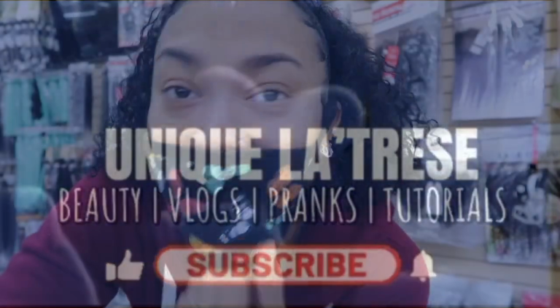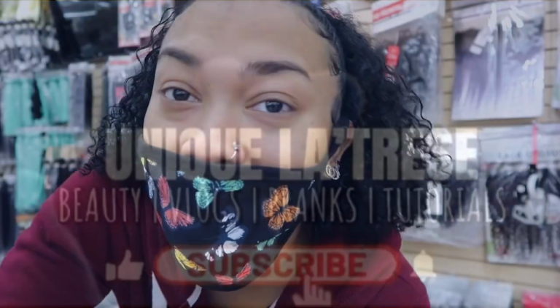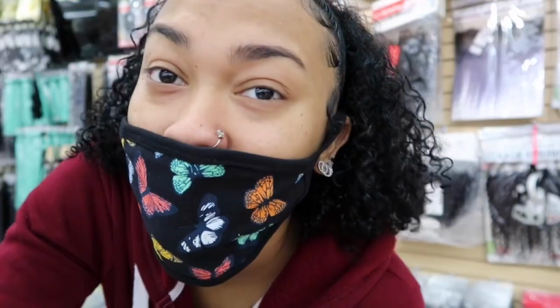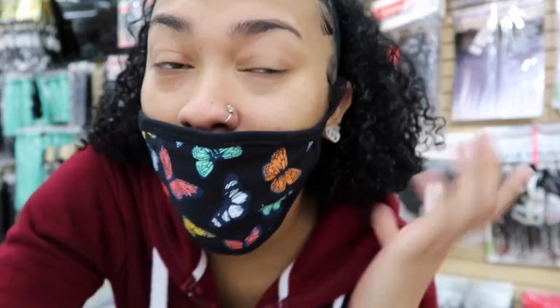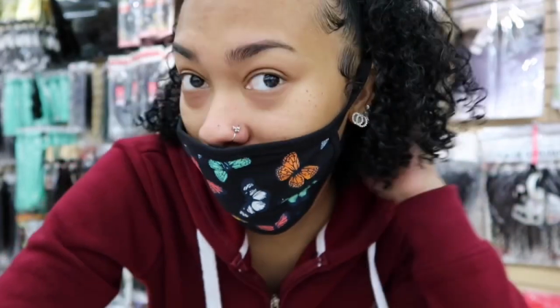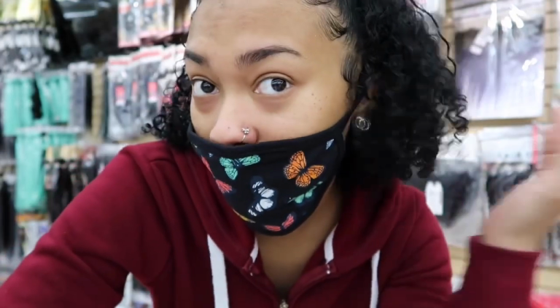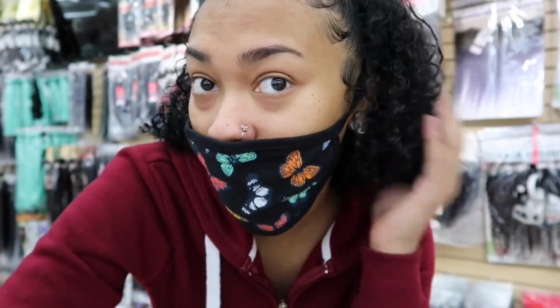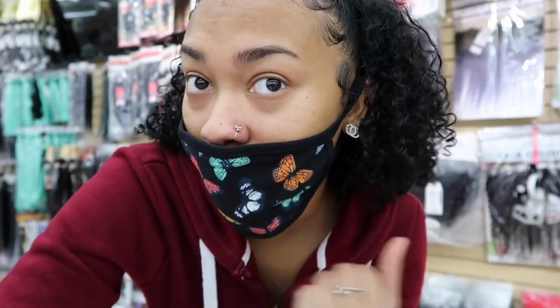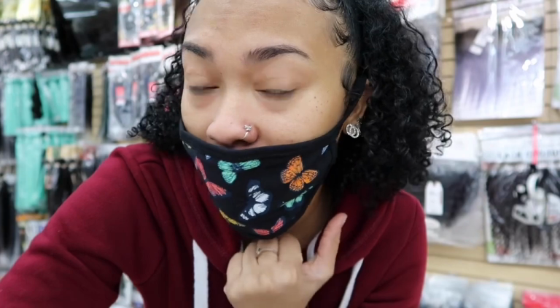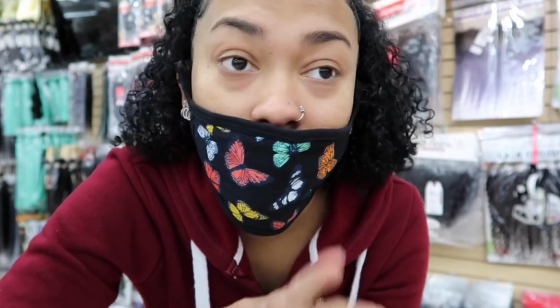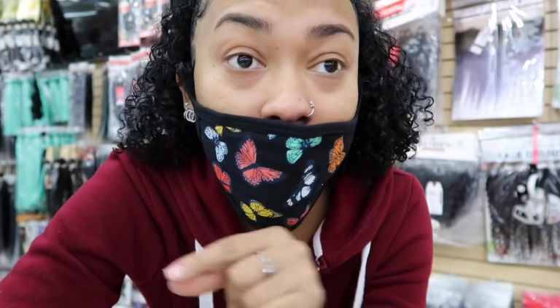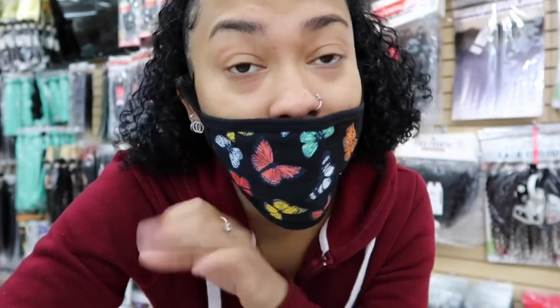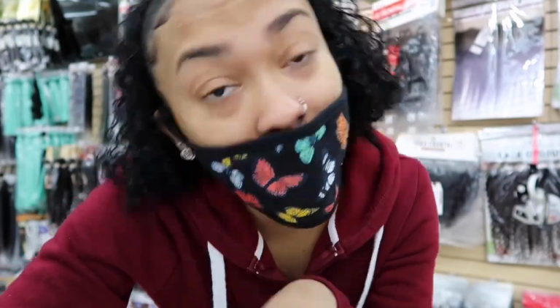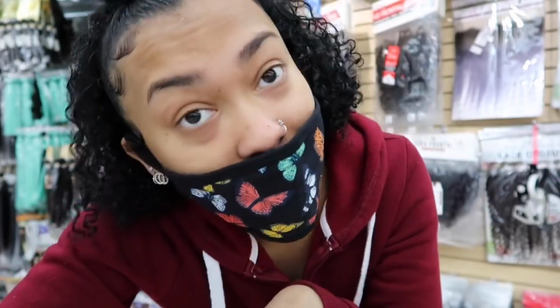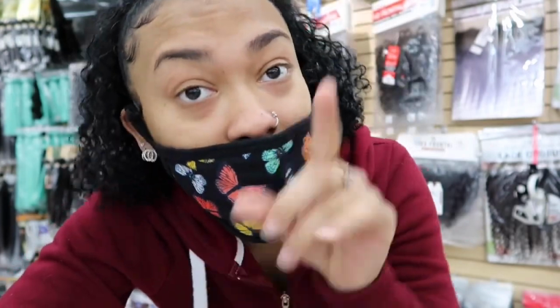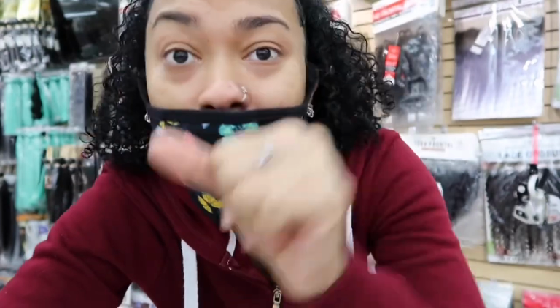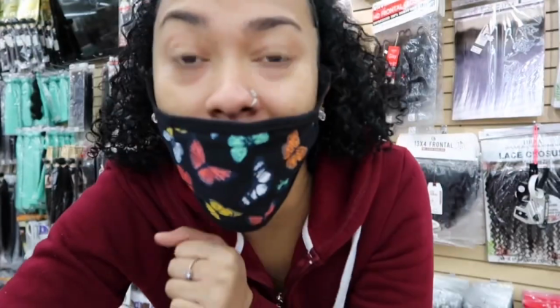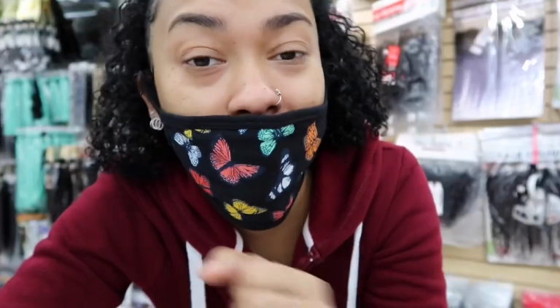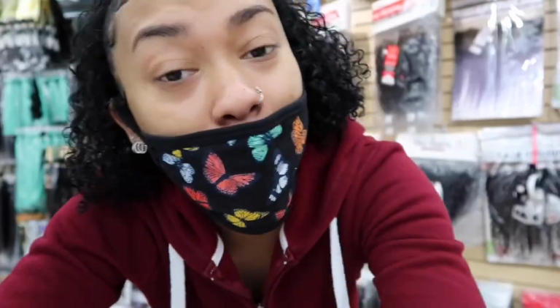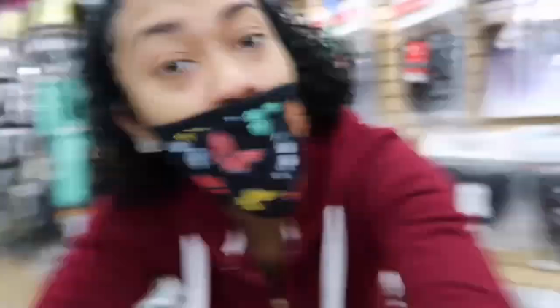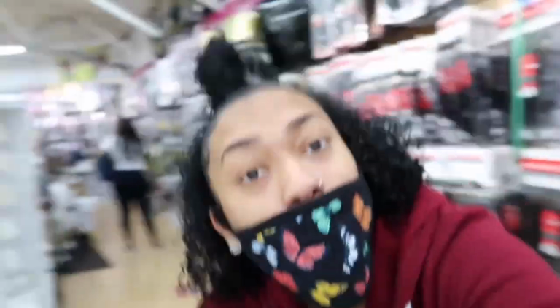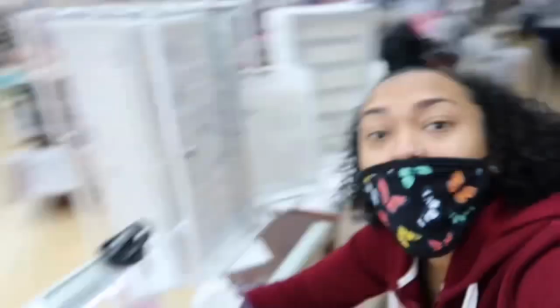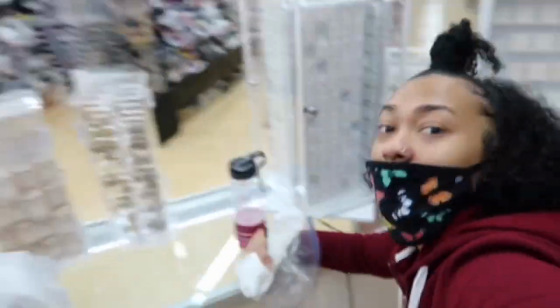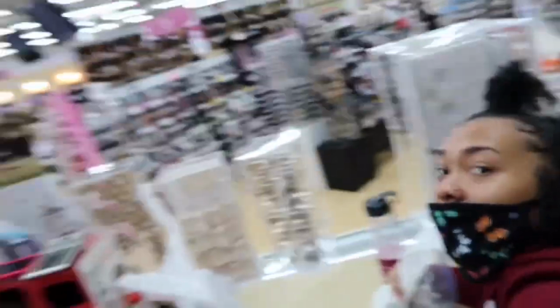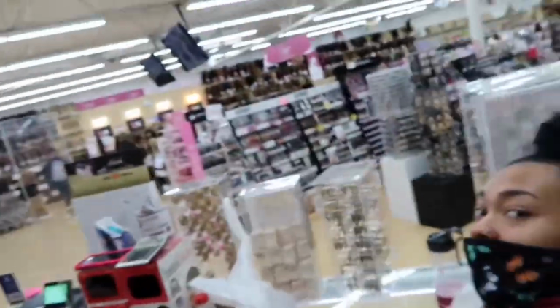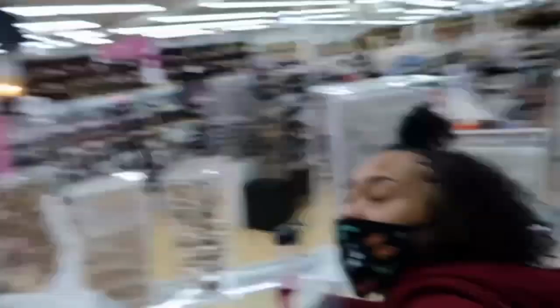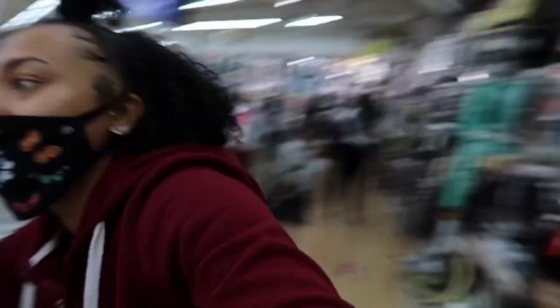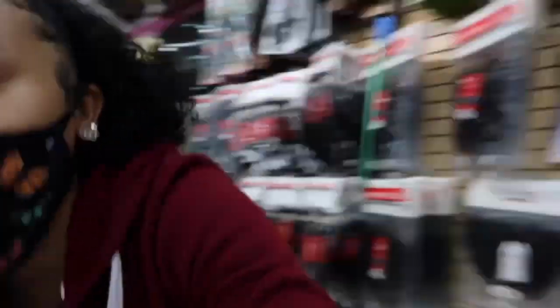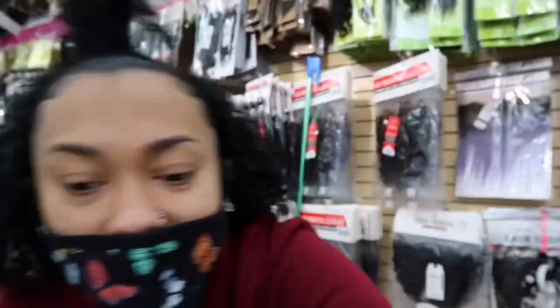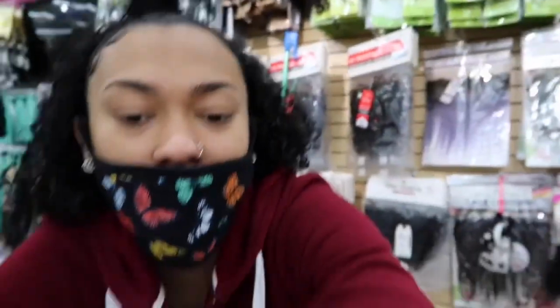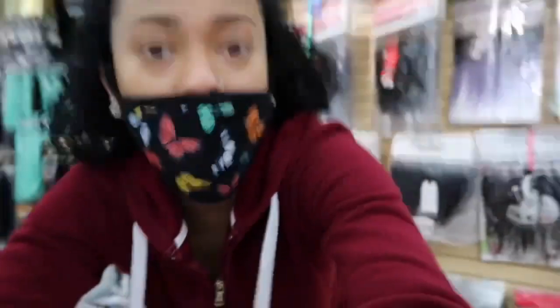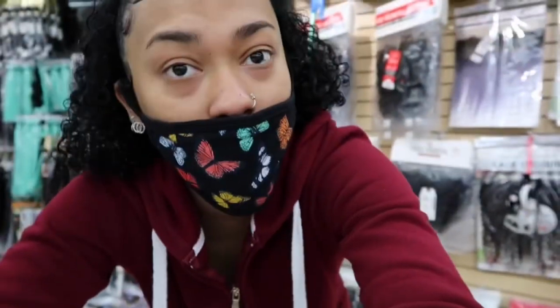It's your girl Latrice back with another unique video. Y'all read the title, y'all seen it — we're doing a store walkthrough for y'all today, period.